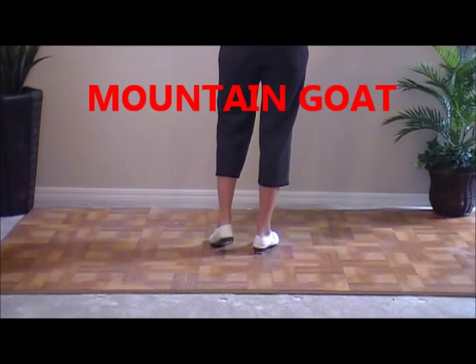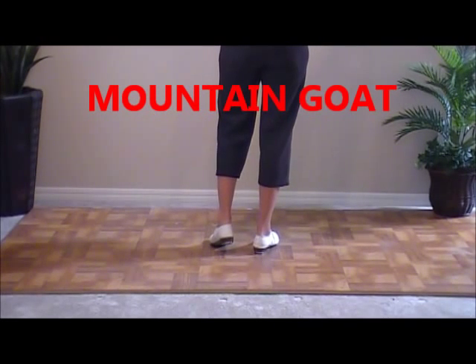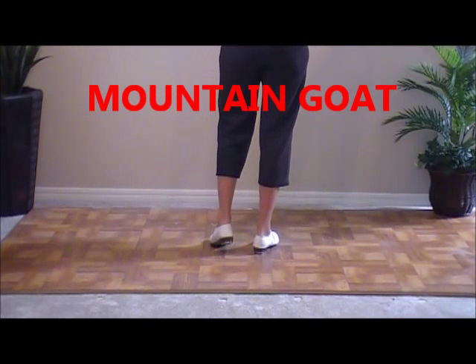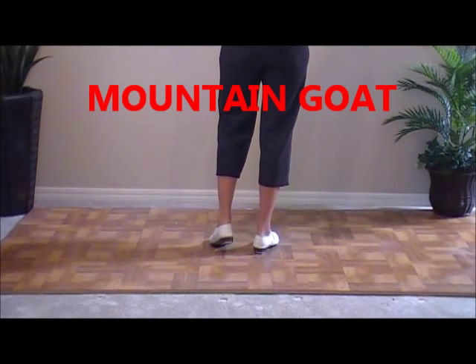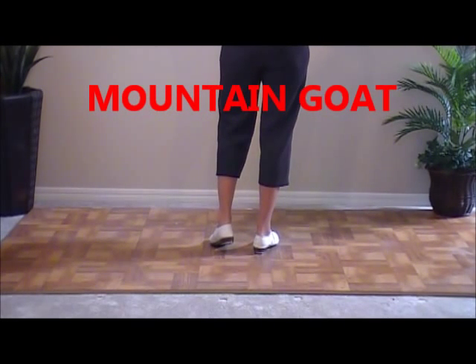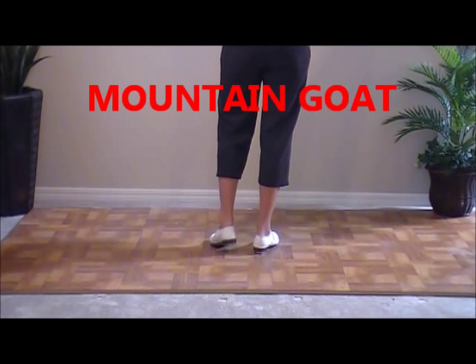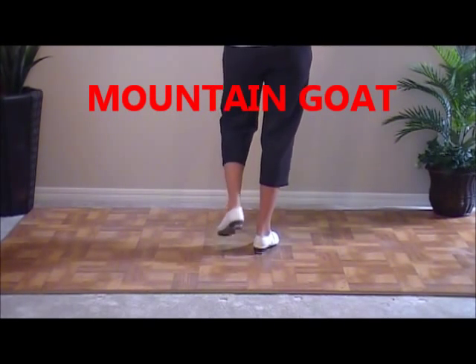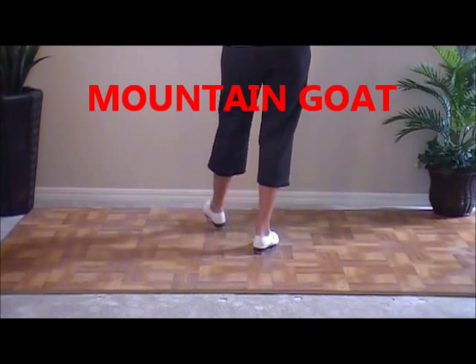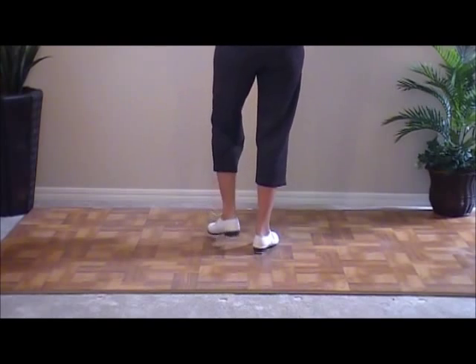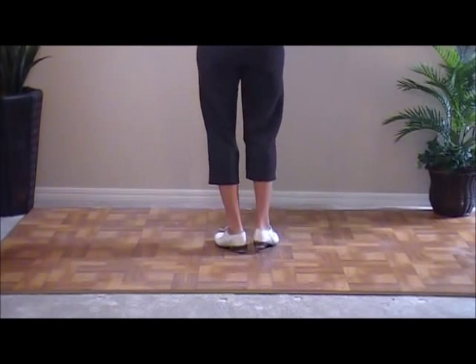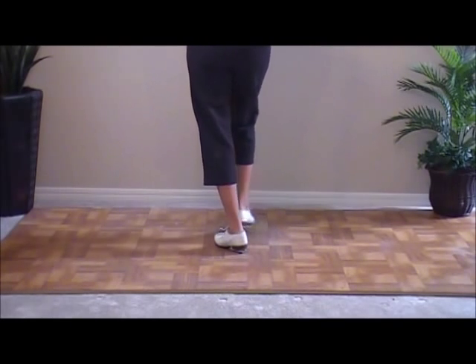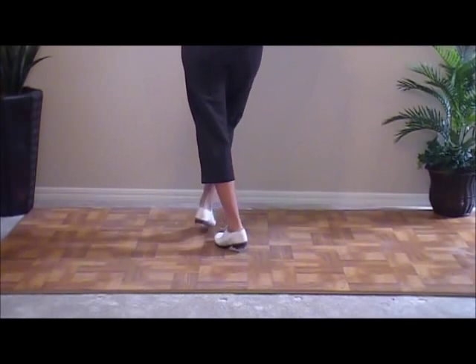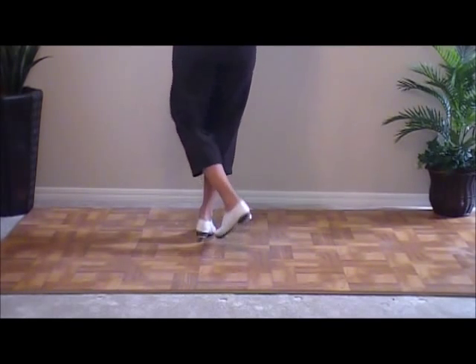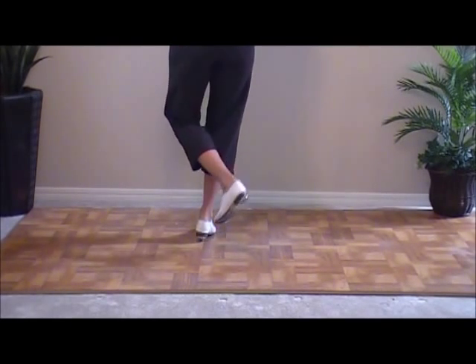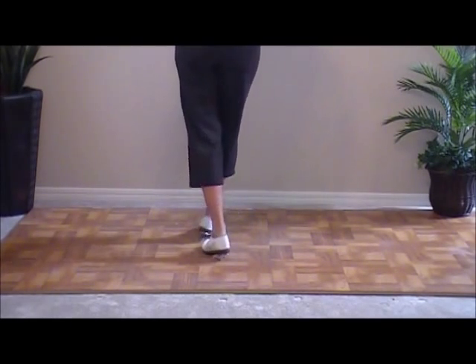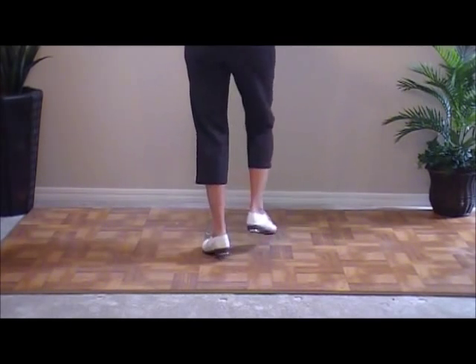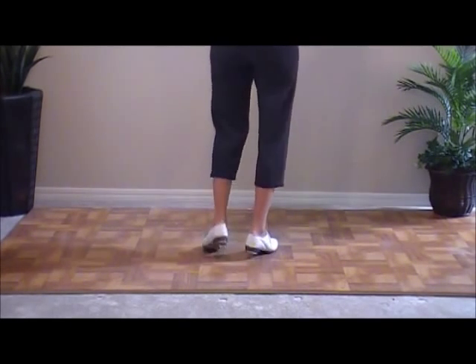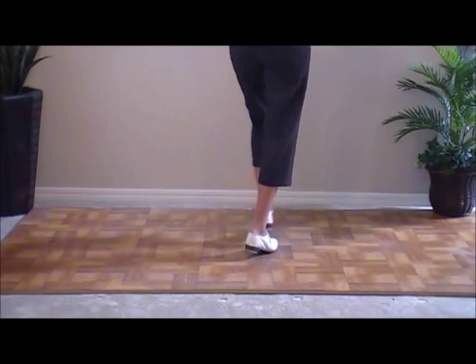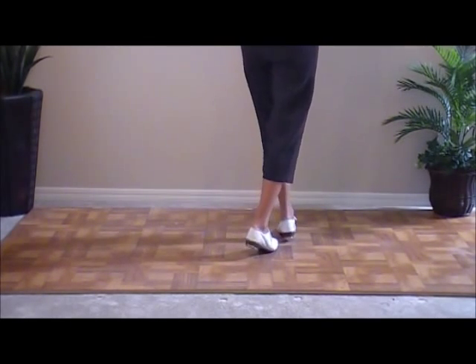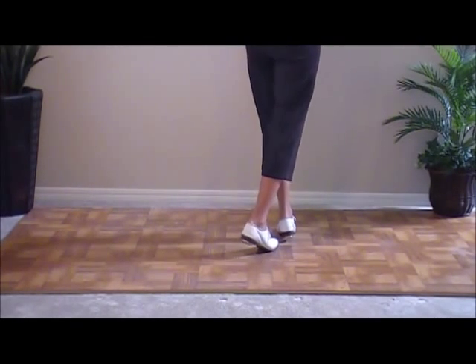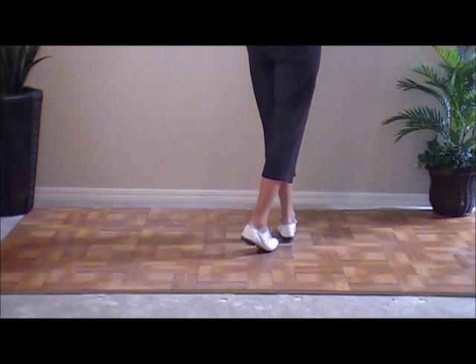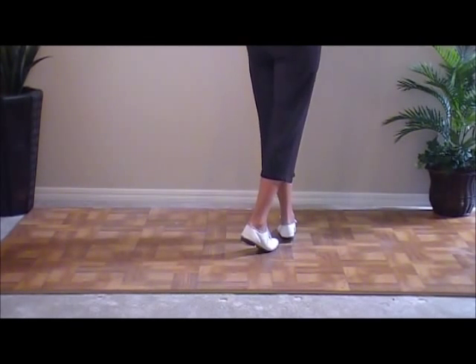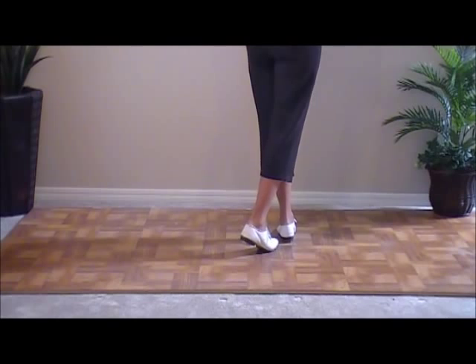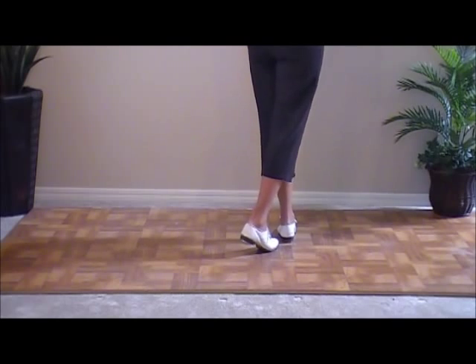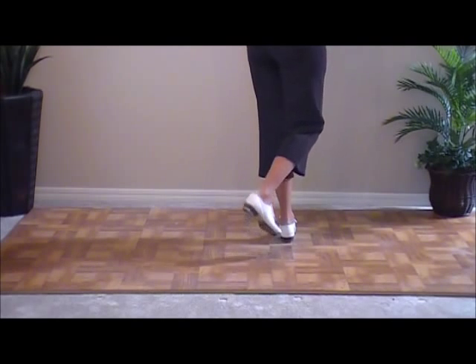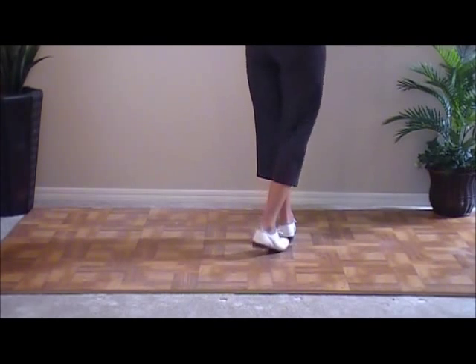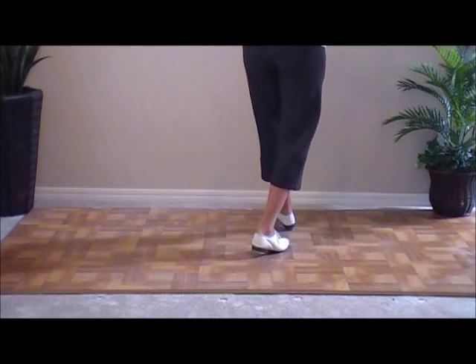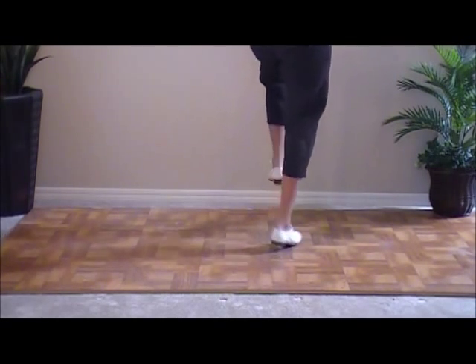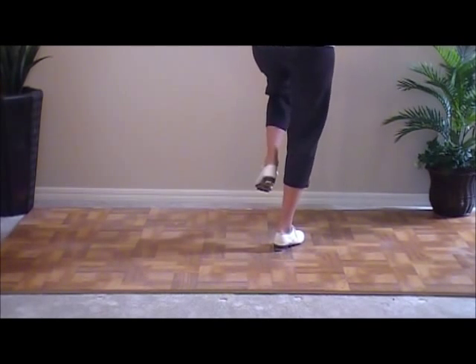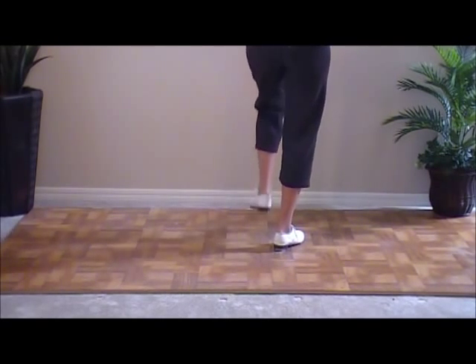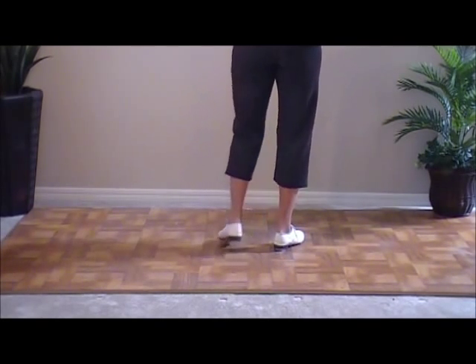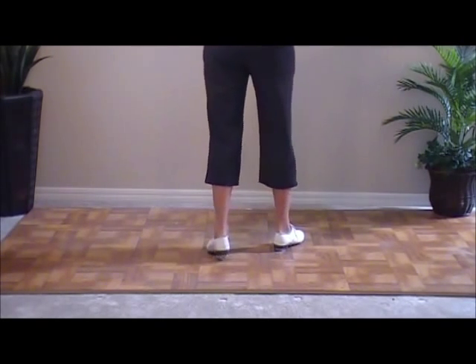Jogs one and four cross in front. Double step. One, two, three, four. And then we're going to step lift, step, lift — or ball slide.